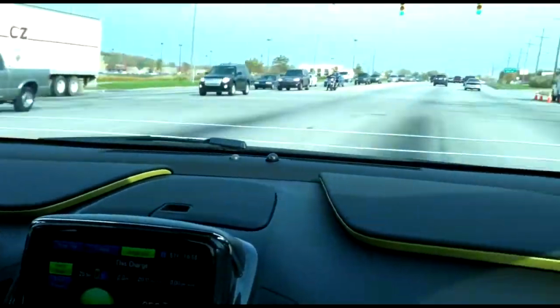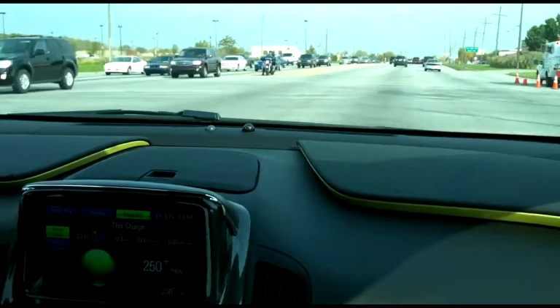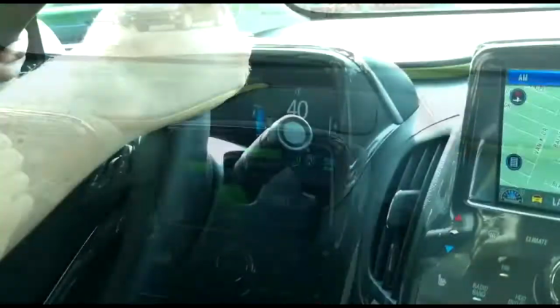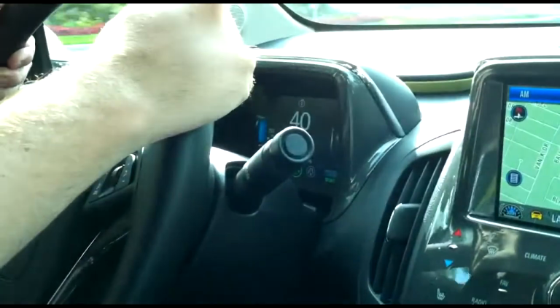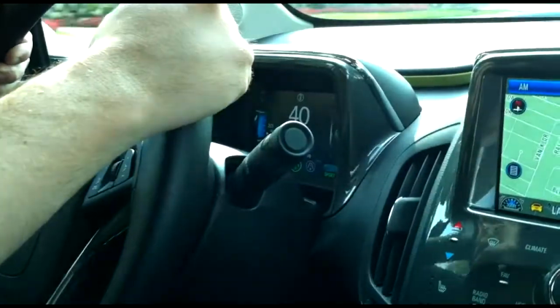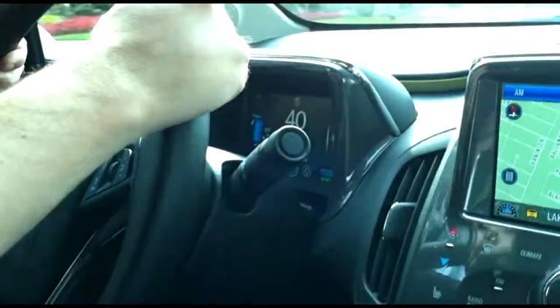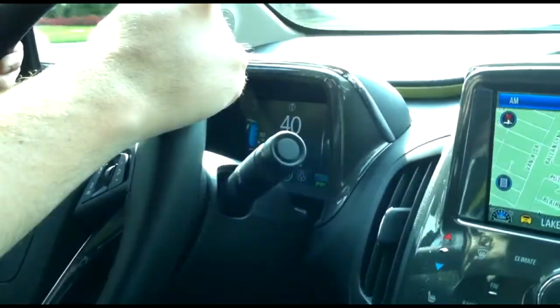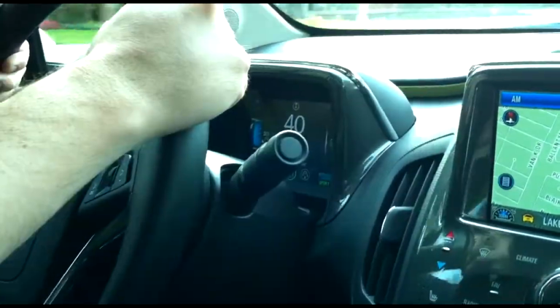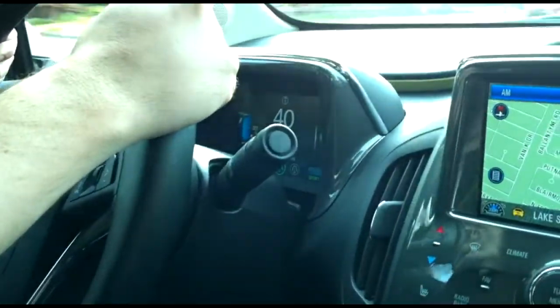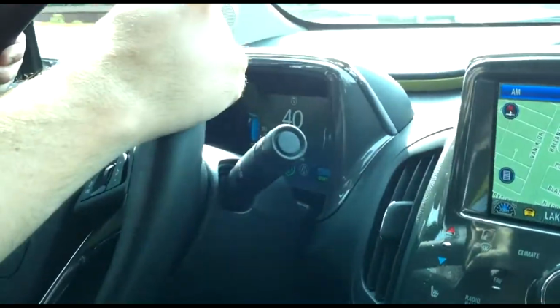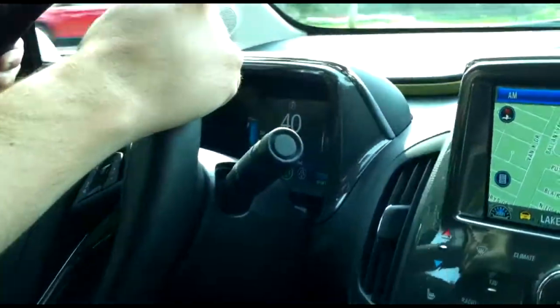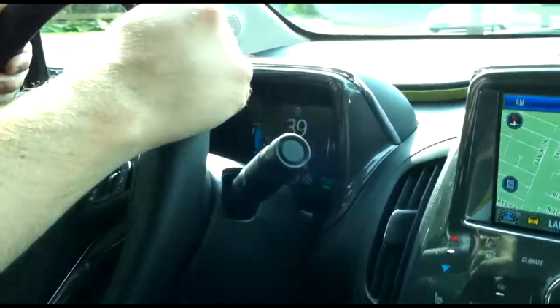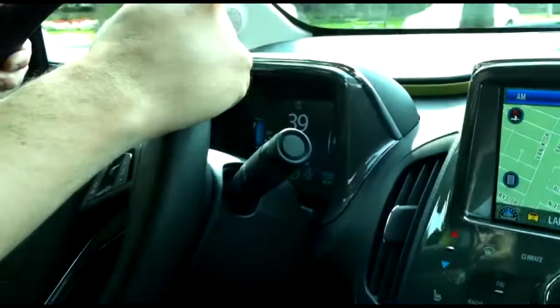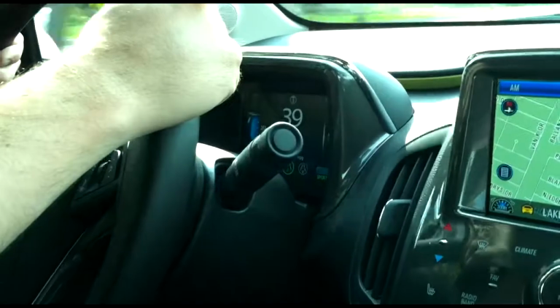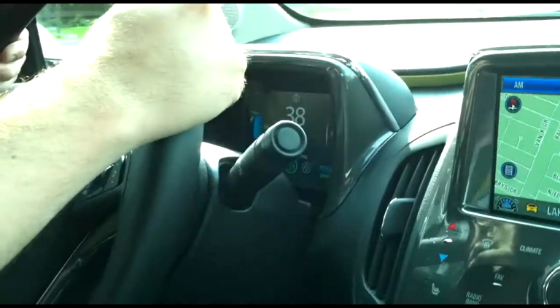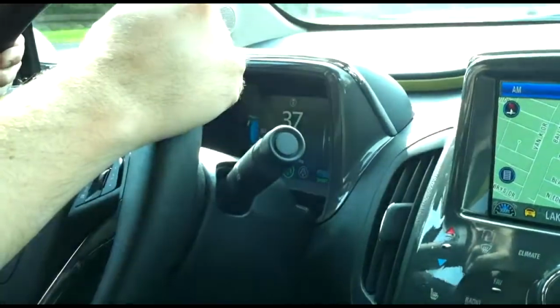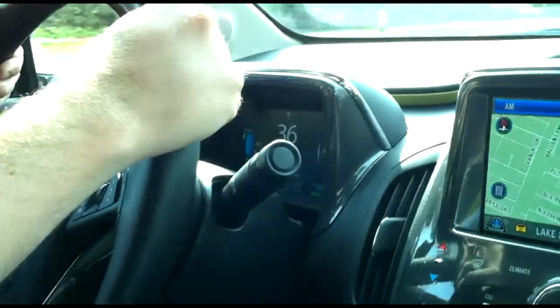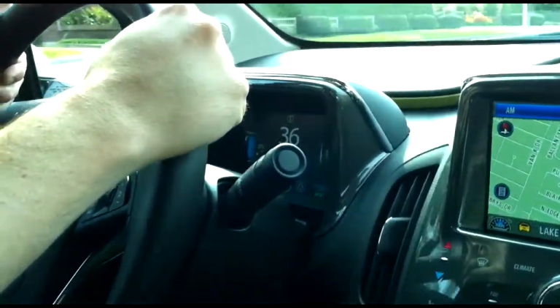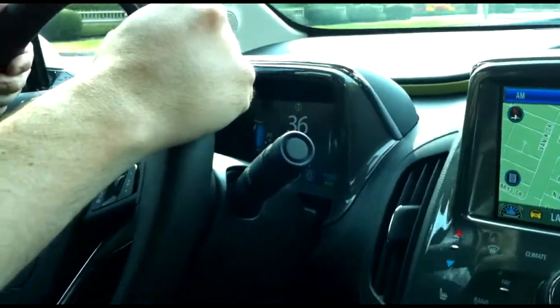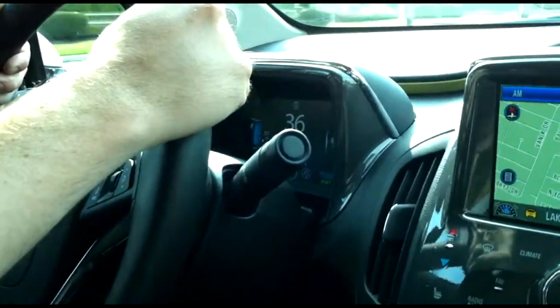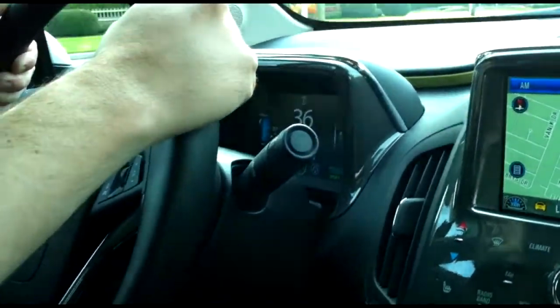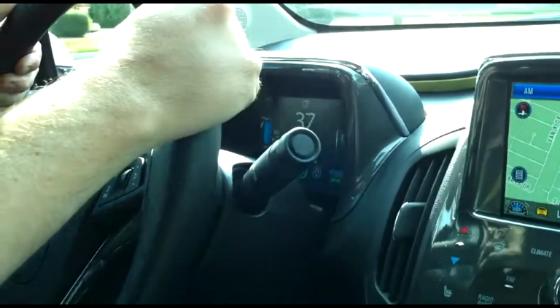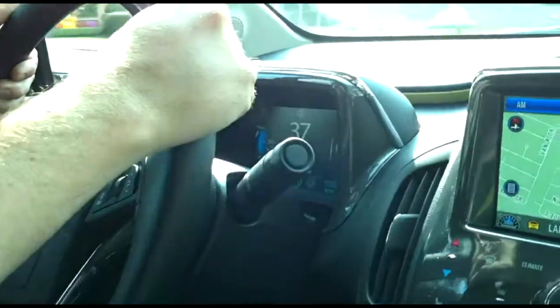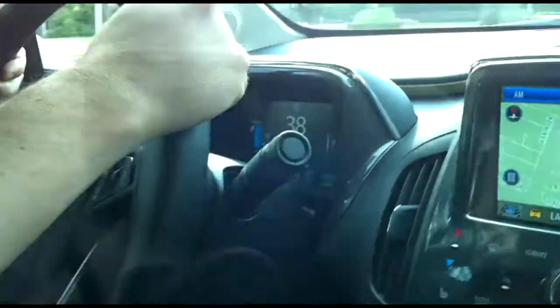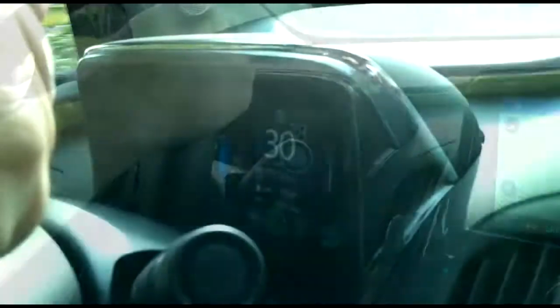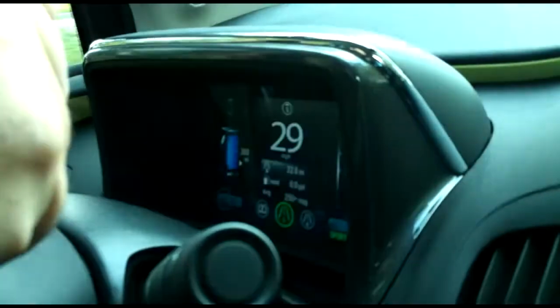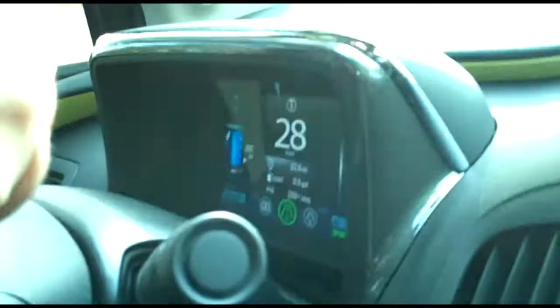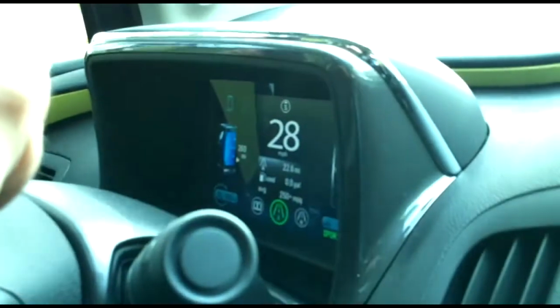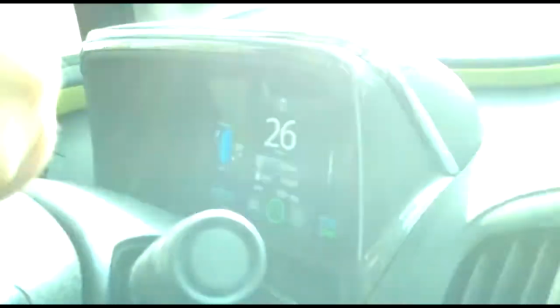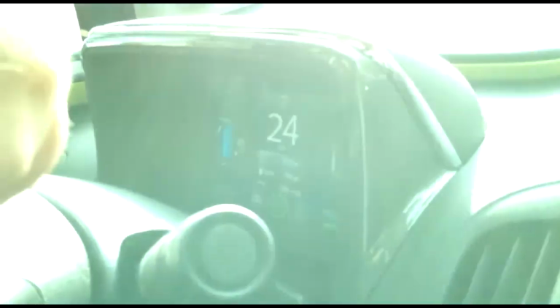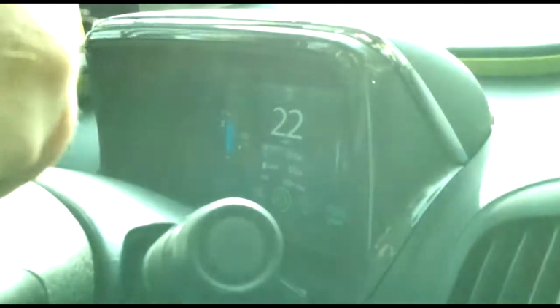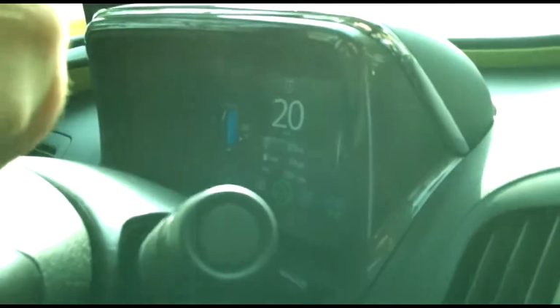There's a very seamless transition when the range extender kicks in. You can just barely hear it — I heard the car next to me more than I could hear the engine. Then it switched on.